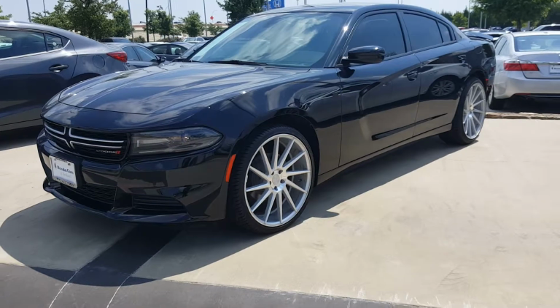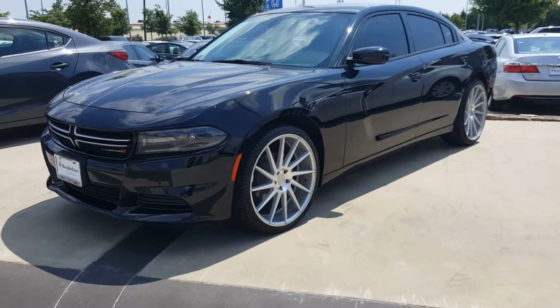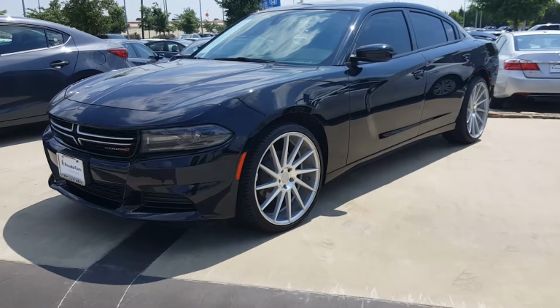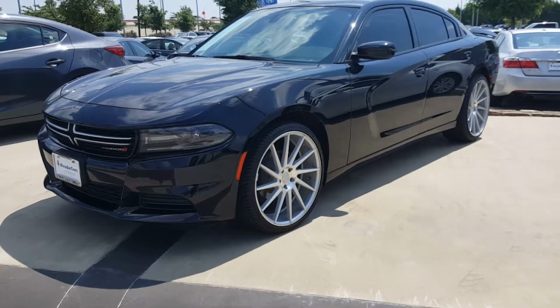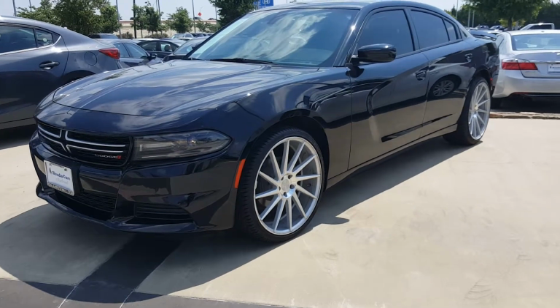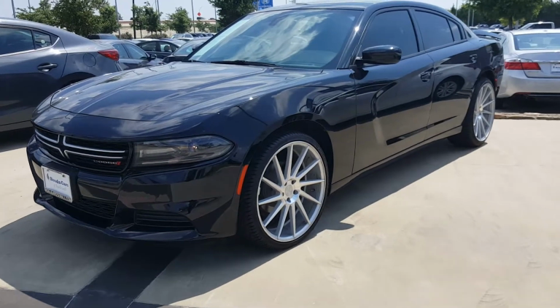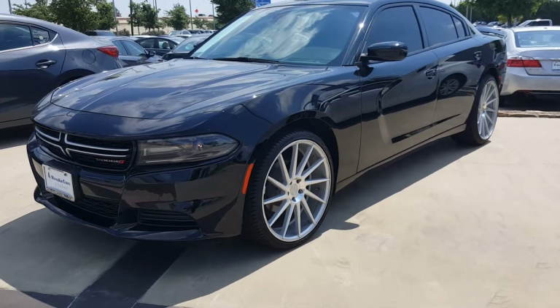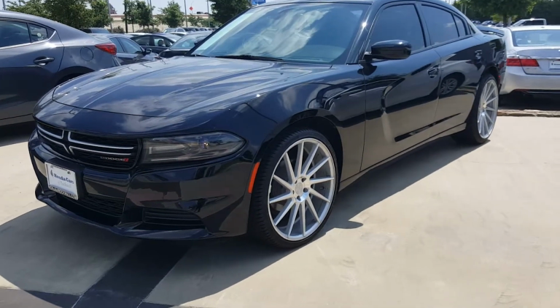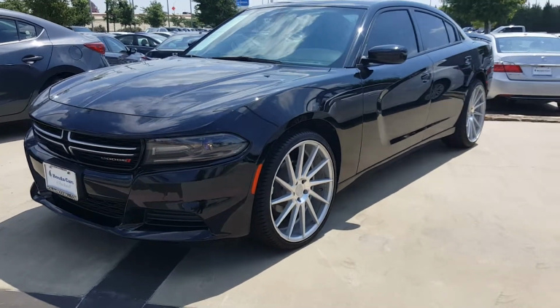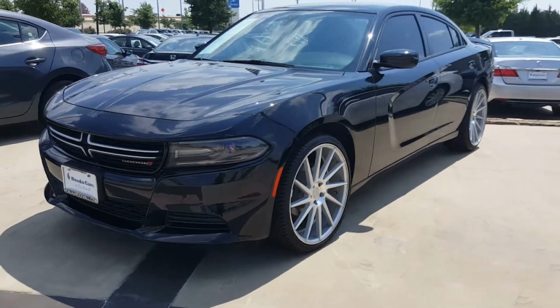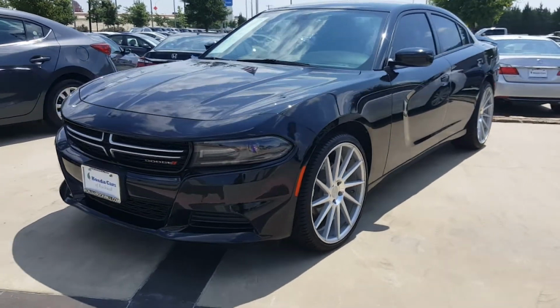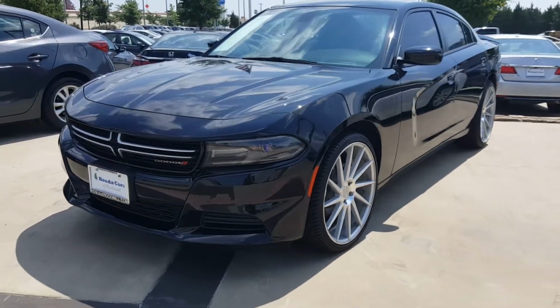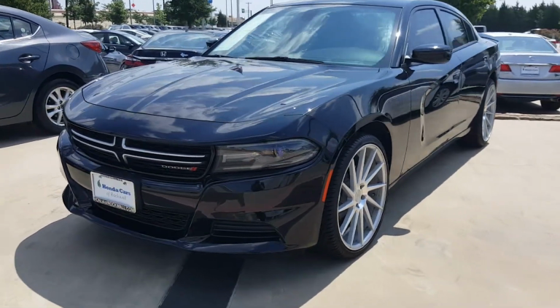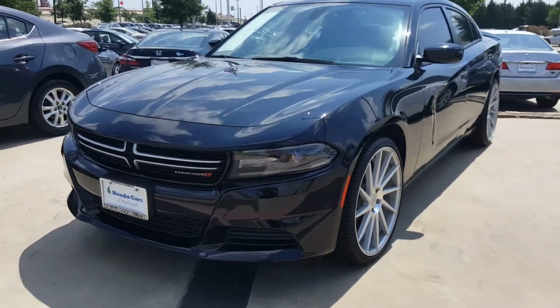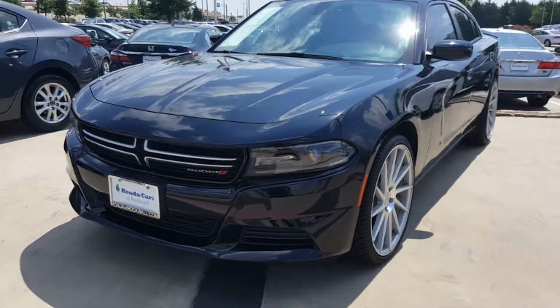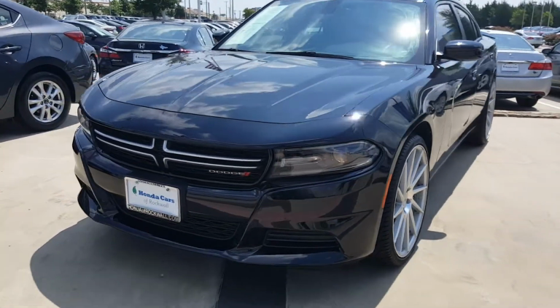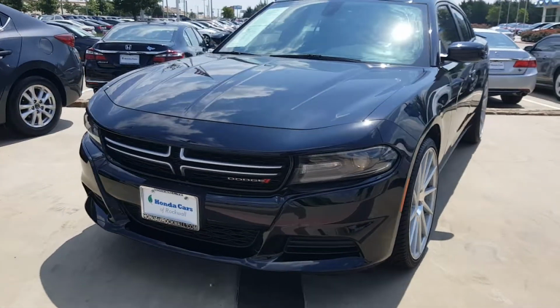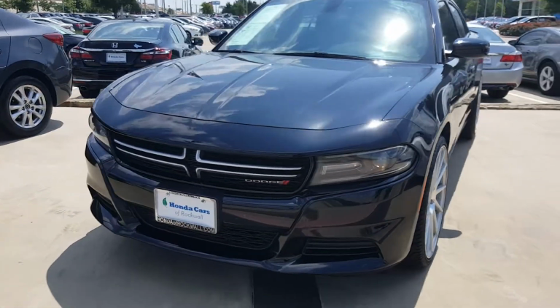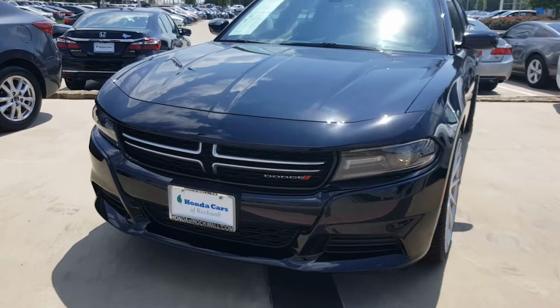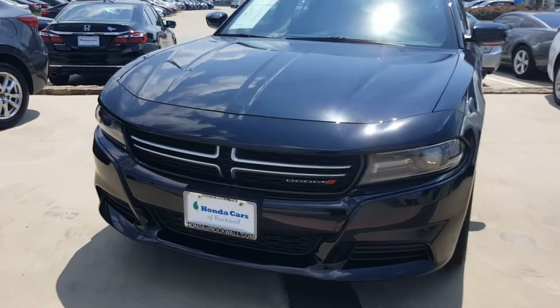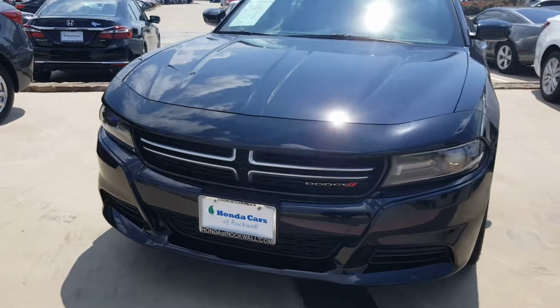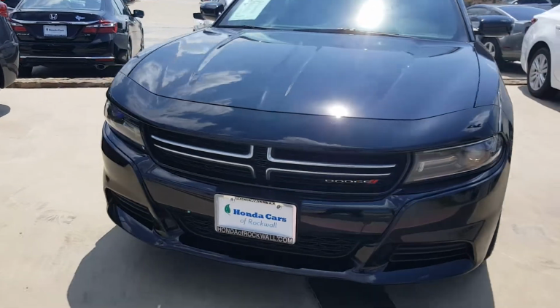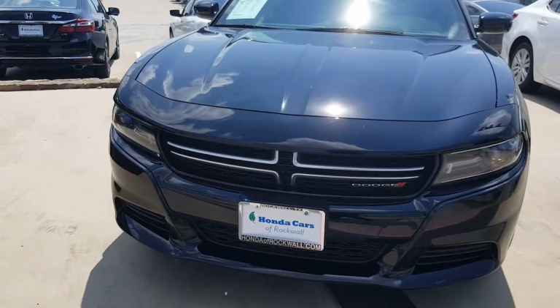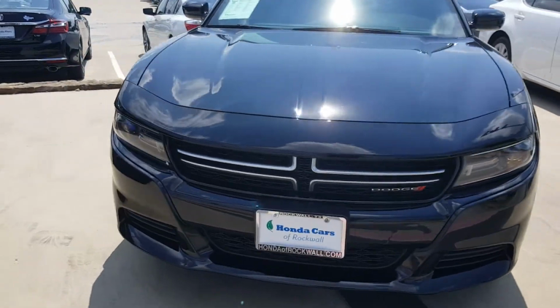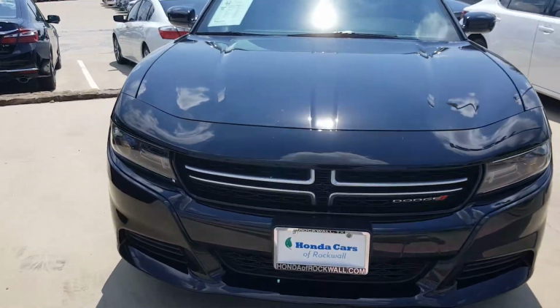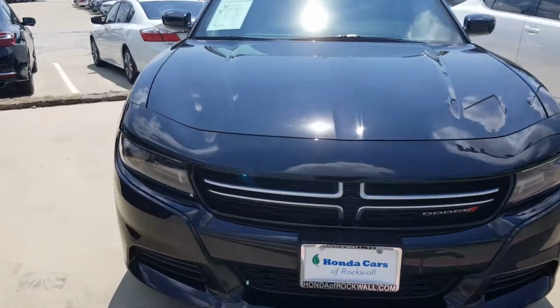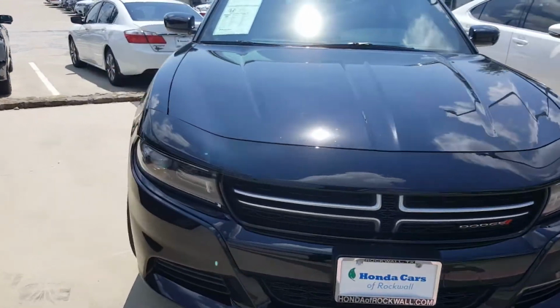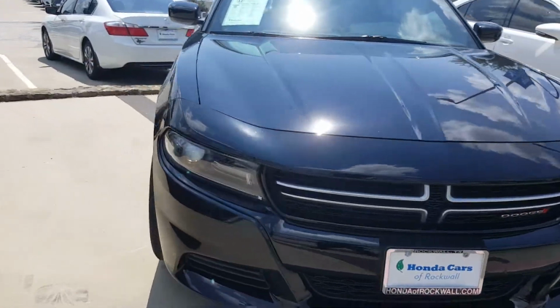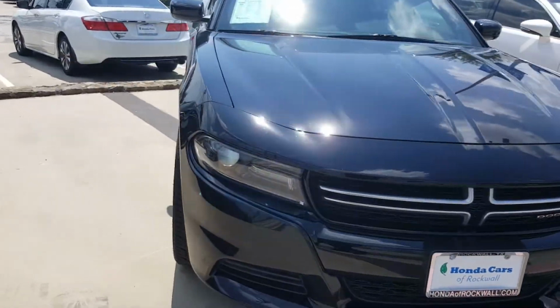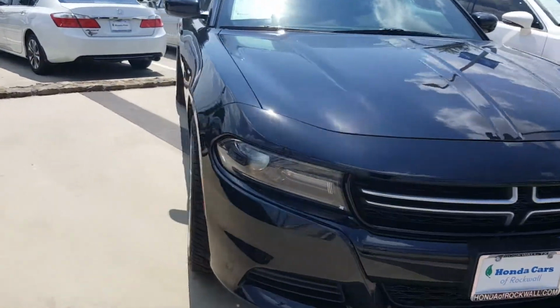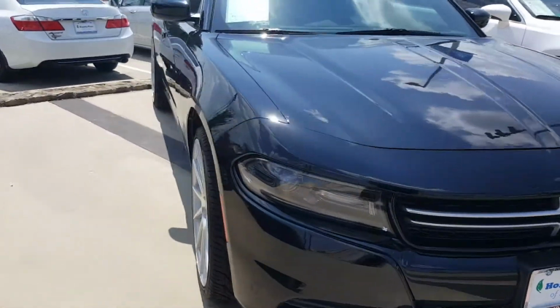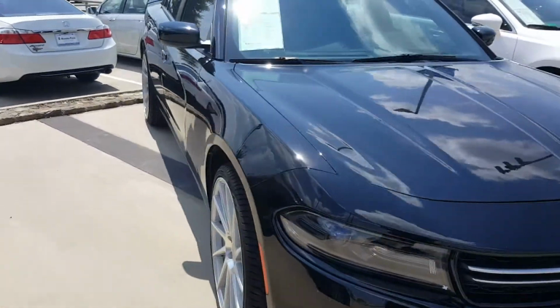Hey Carl, this is Charlie from Honda Cars at Rockwall. I just want to come out and show you a few features on your new 2016 Dodge Charger that we're looking at.